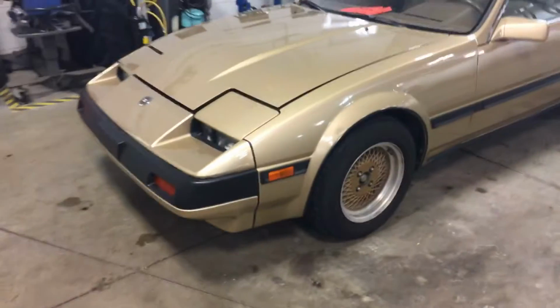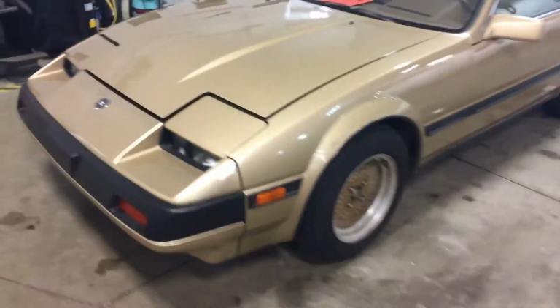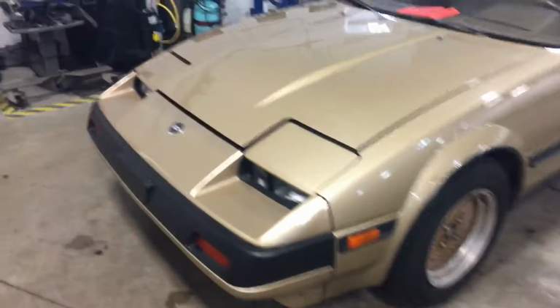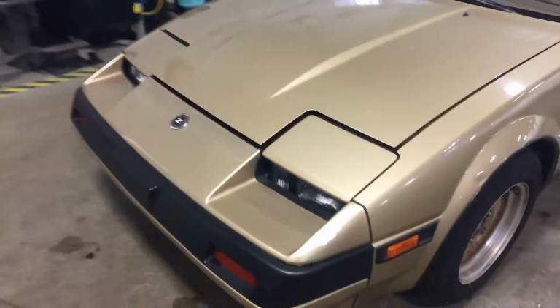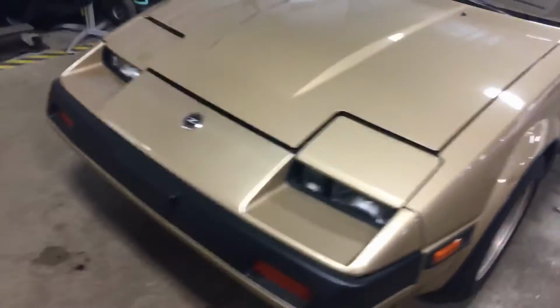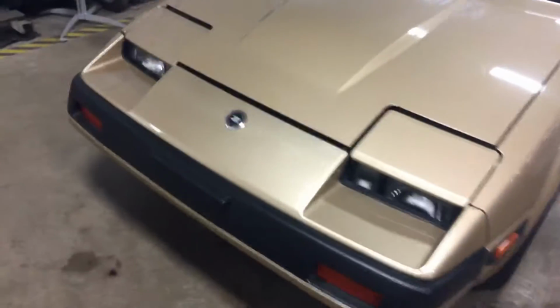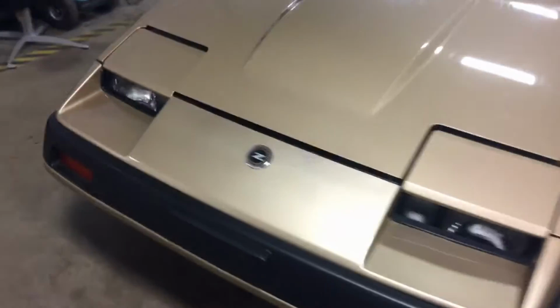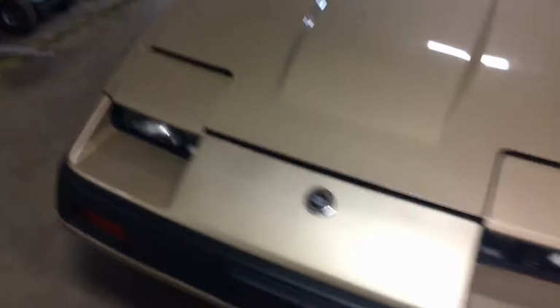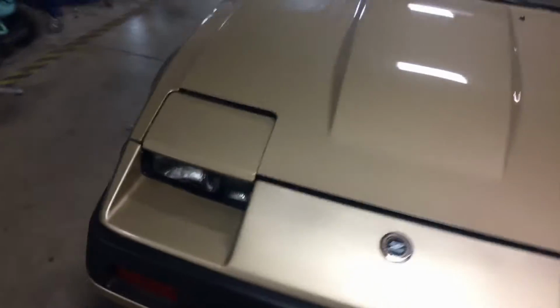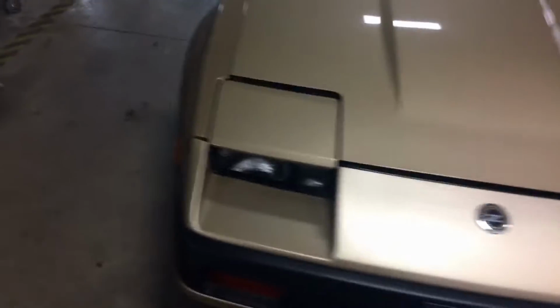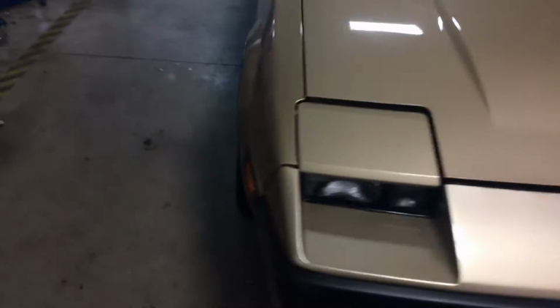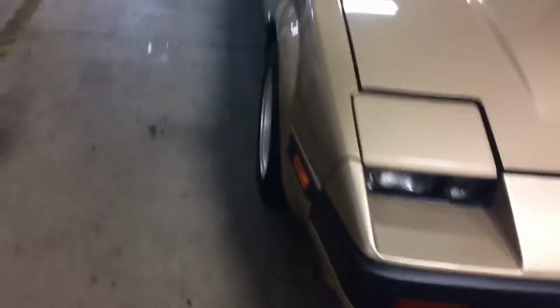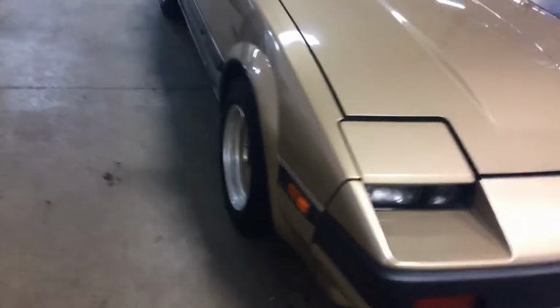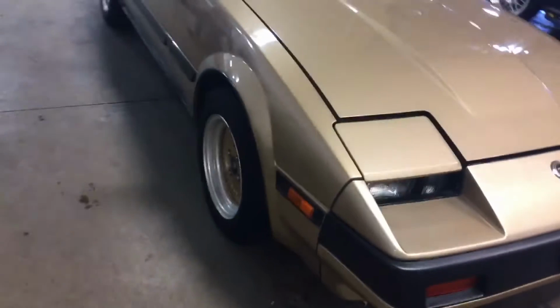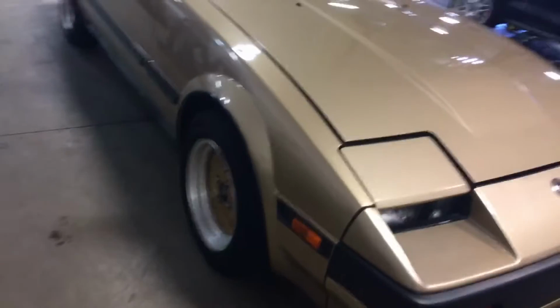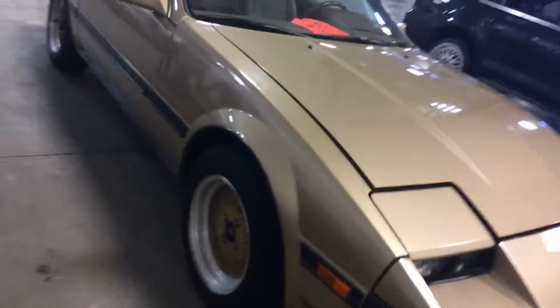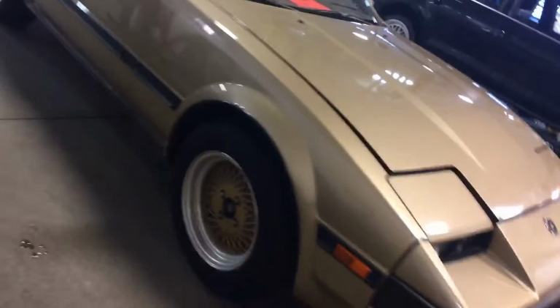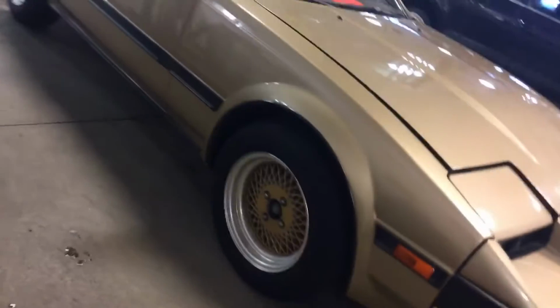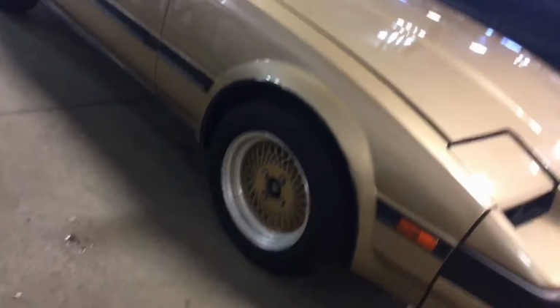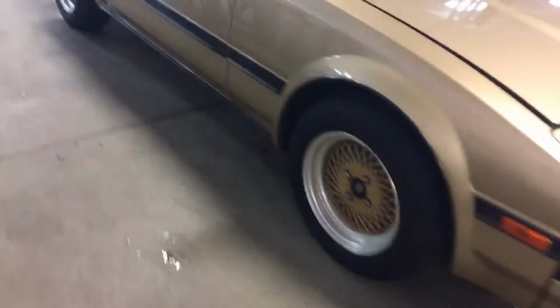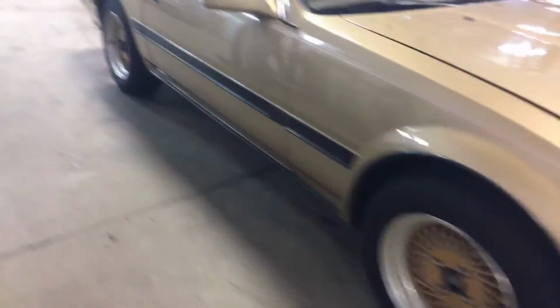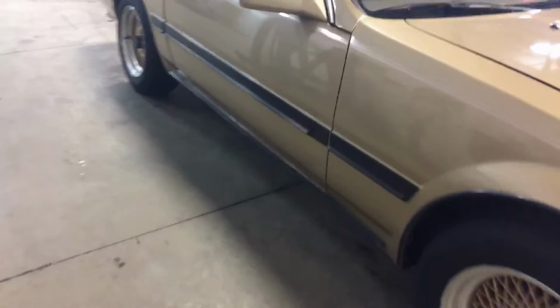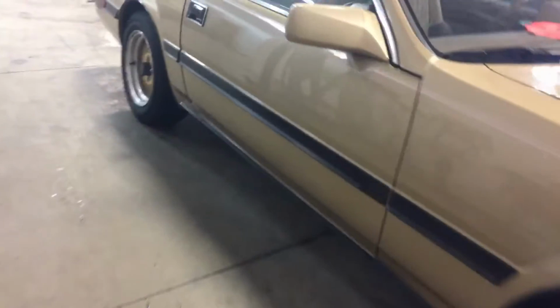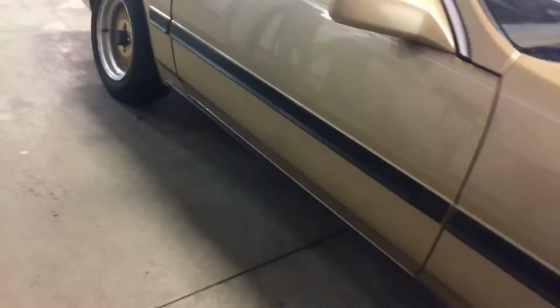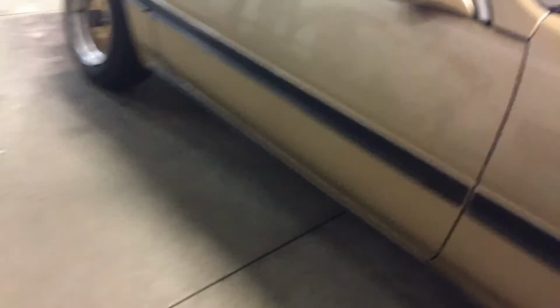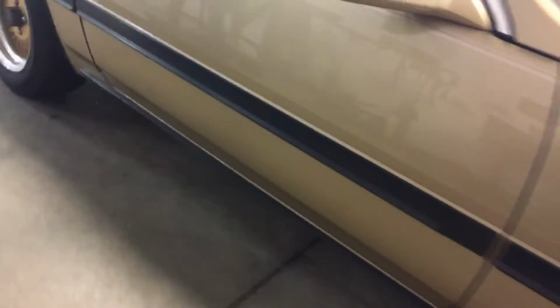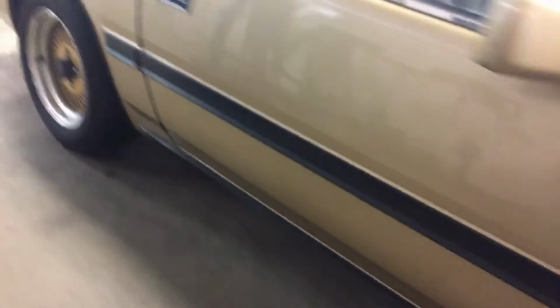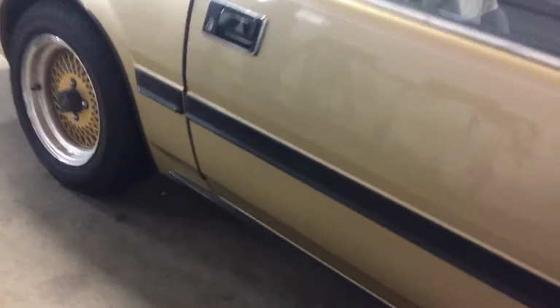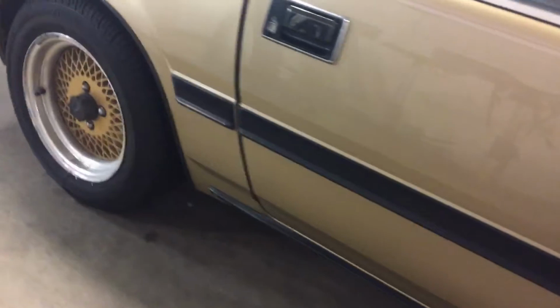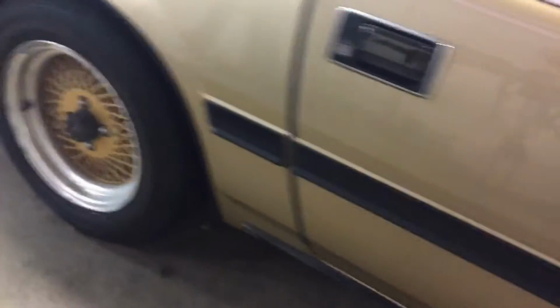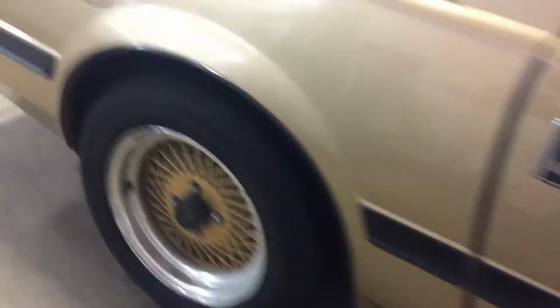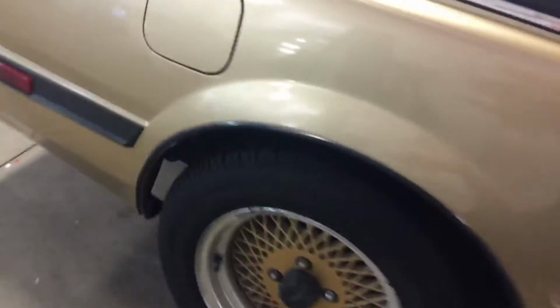Here's our 85 Nissan 300ZX. Pulled it inside to get all the snow off it. The body's in great shape. I don't really see any rust or anything jumping out.